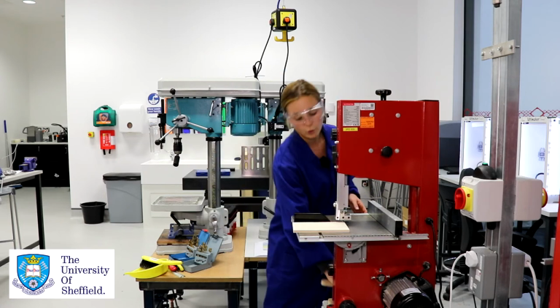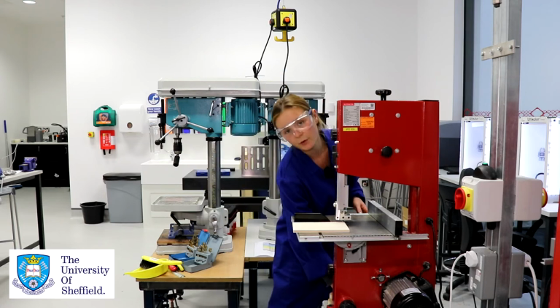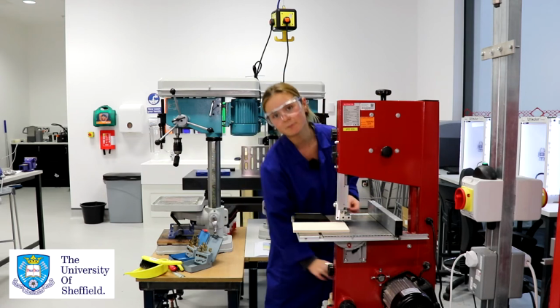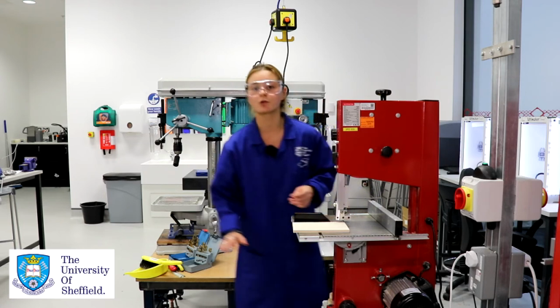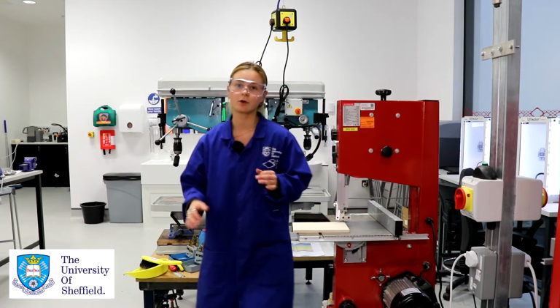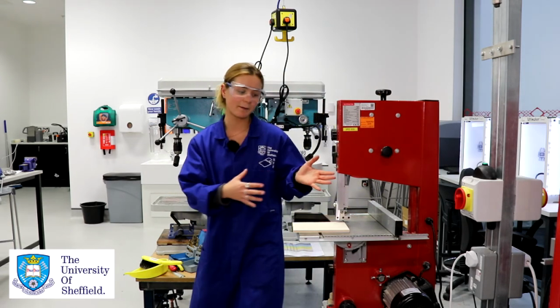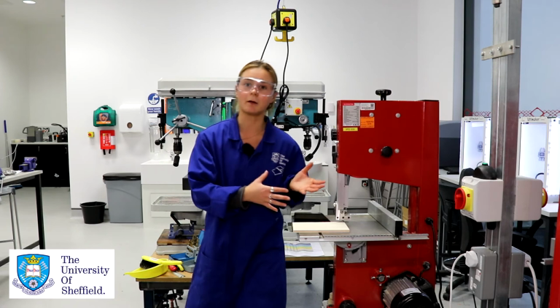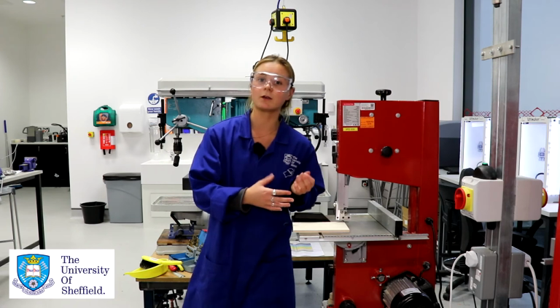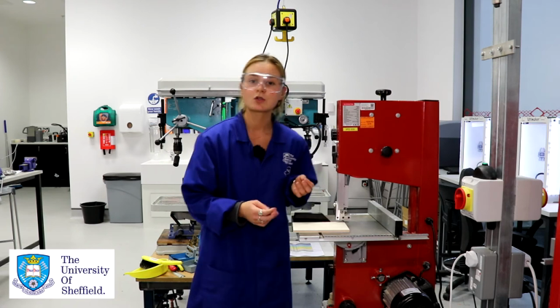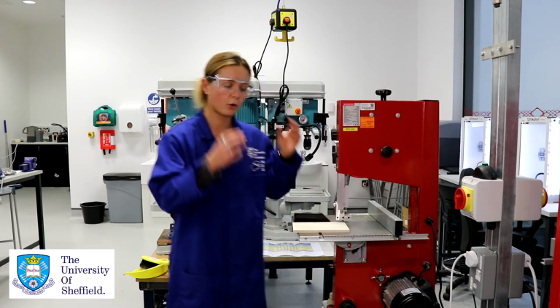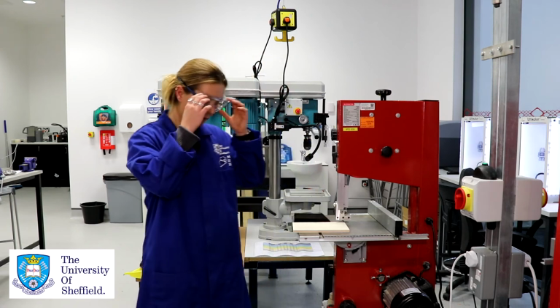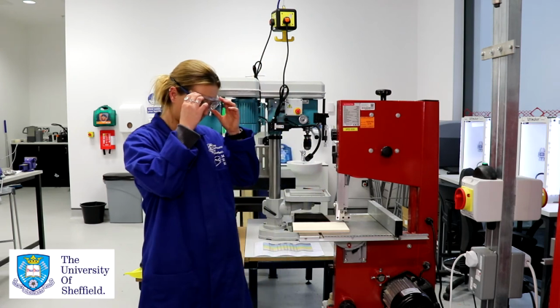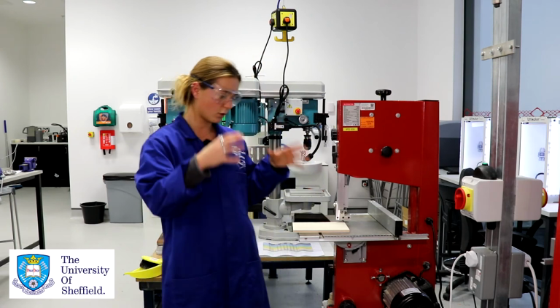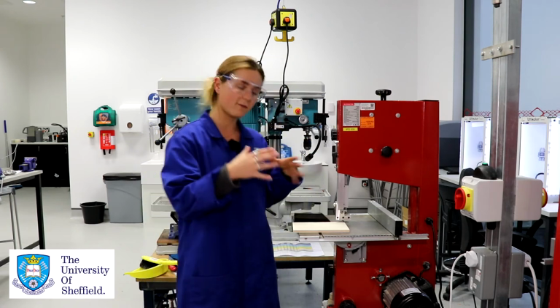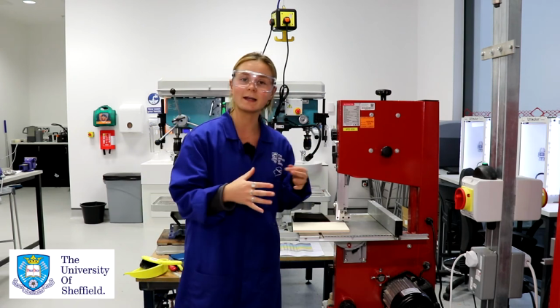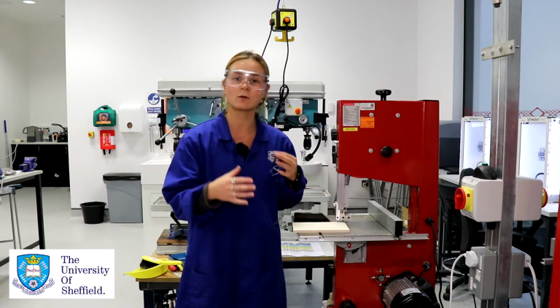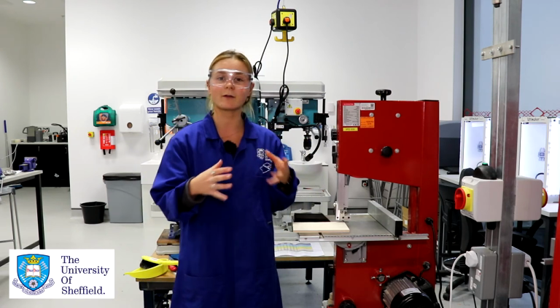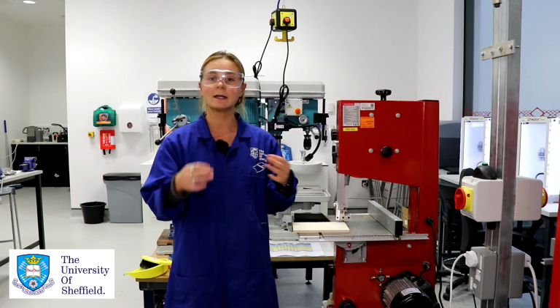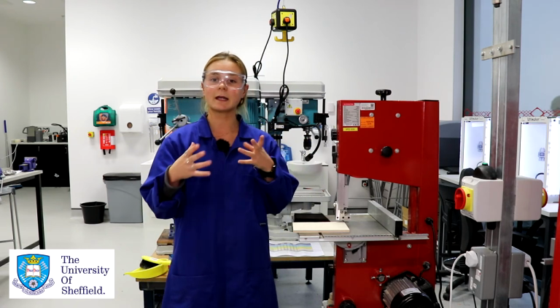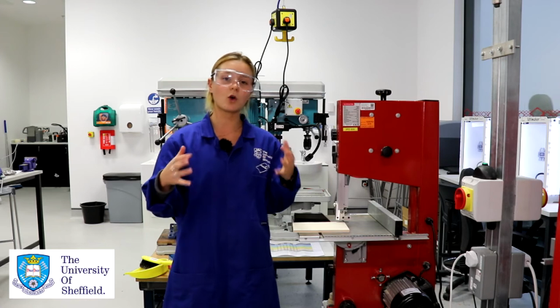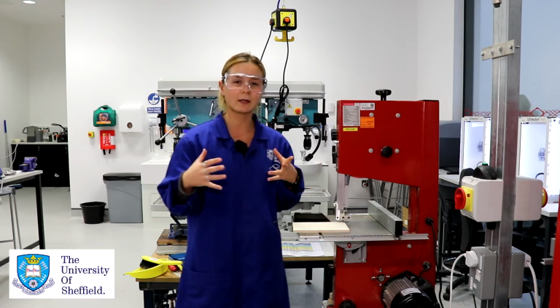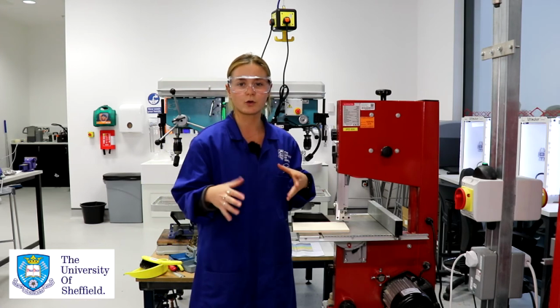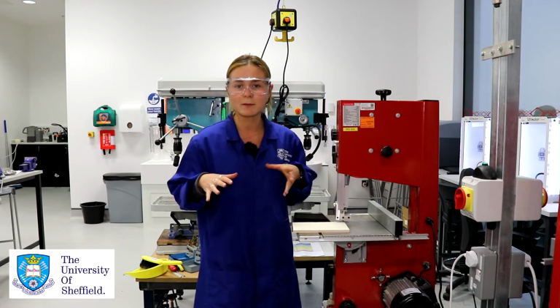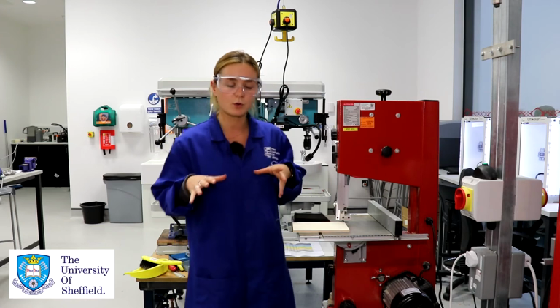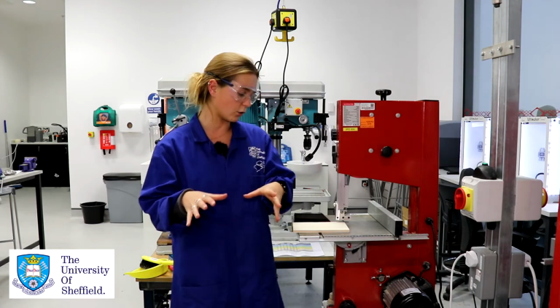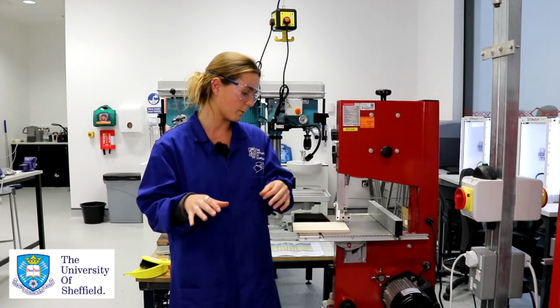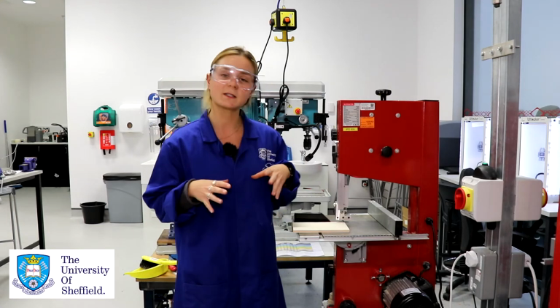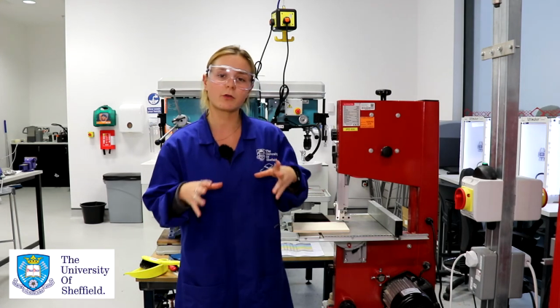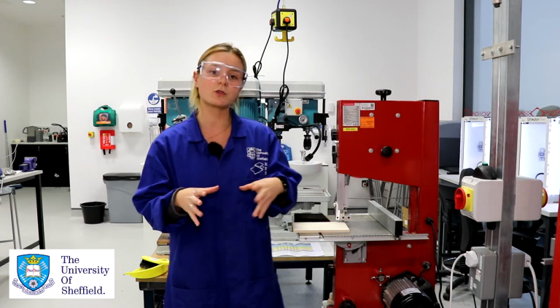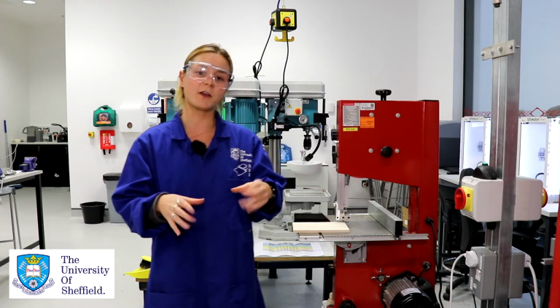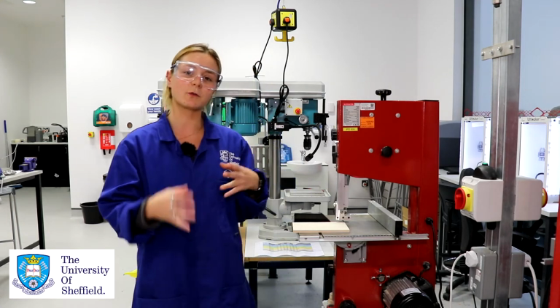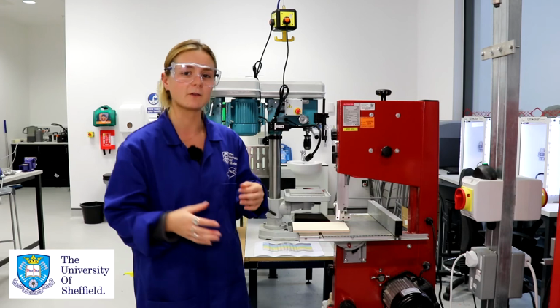We also need to make sure that we're not damaging our blade — if you feel it or hear it getting either hot or making a lot of noise, you may be pushing your material through too fast, which is called the feed rate.